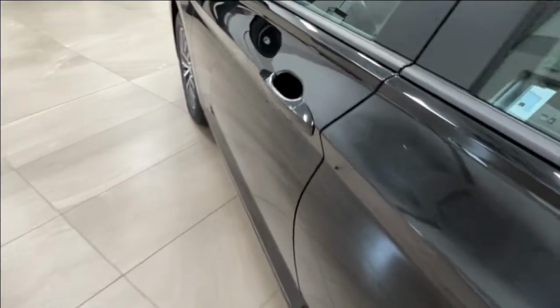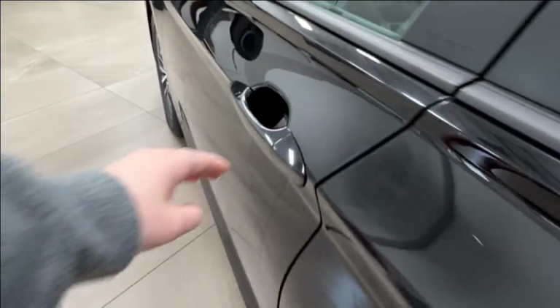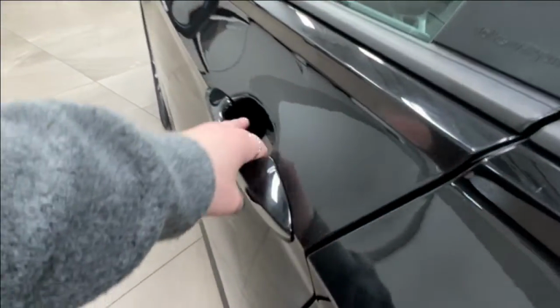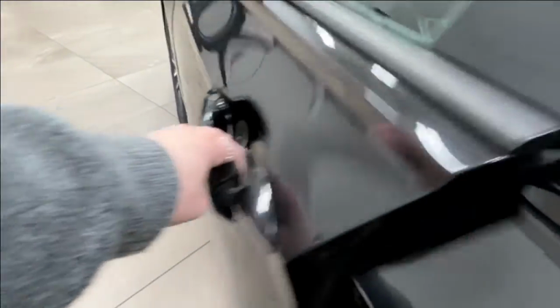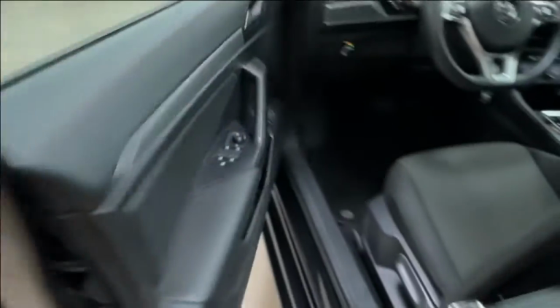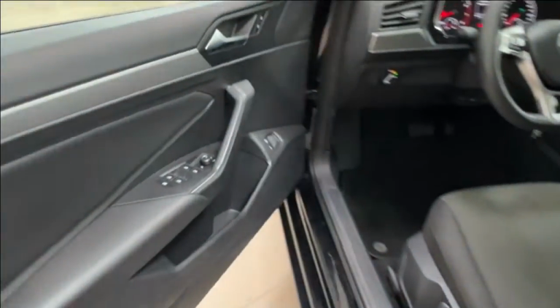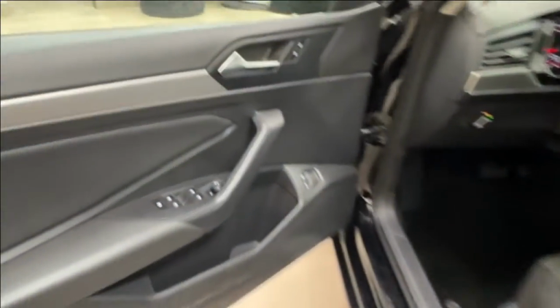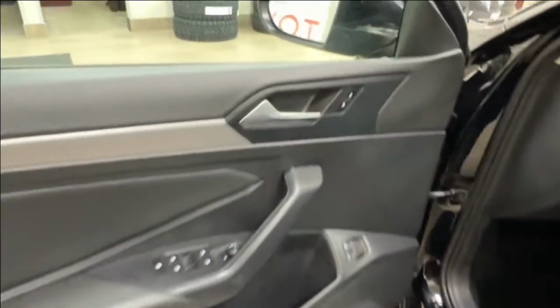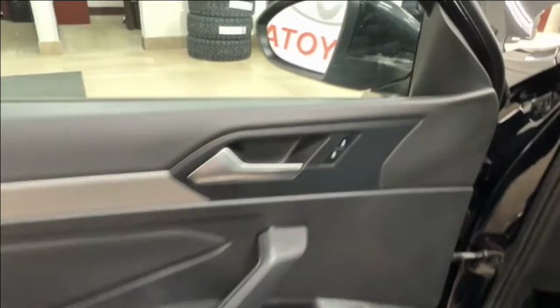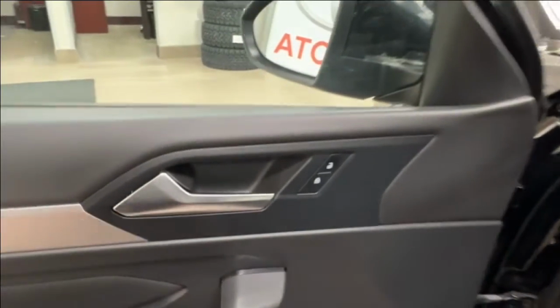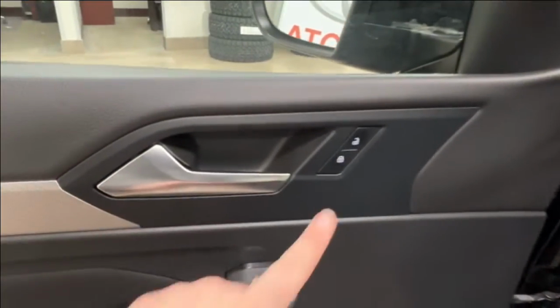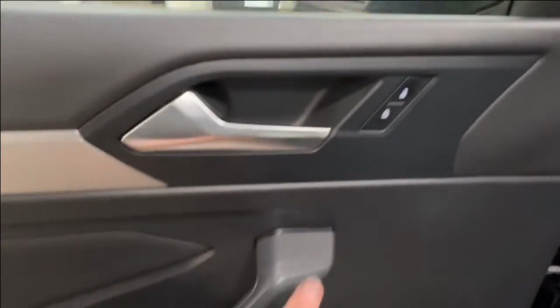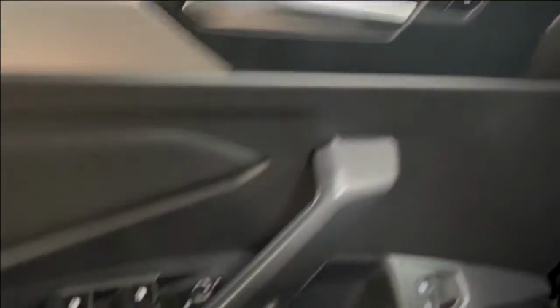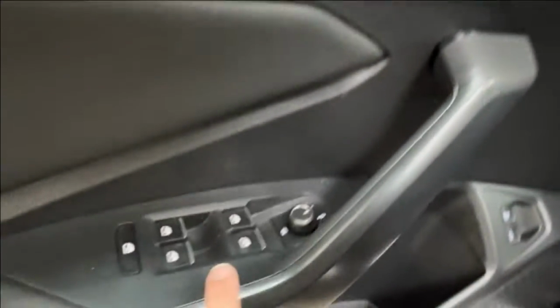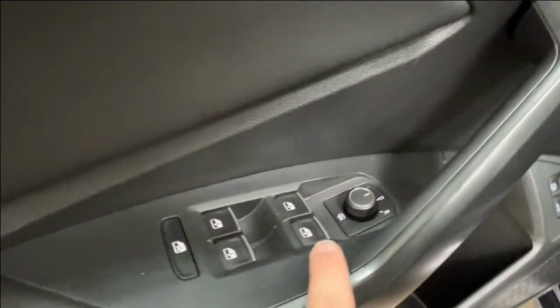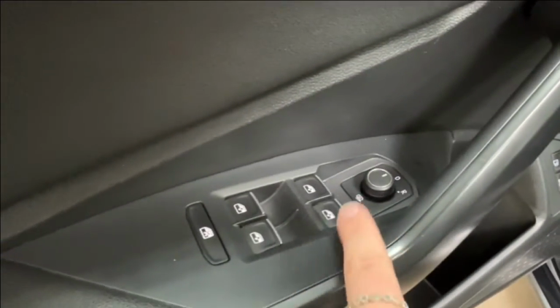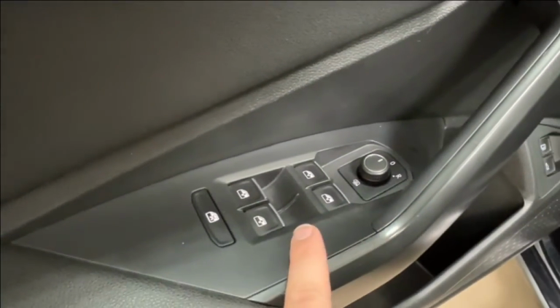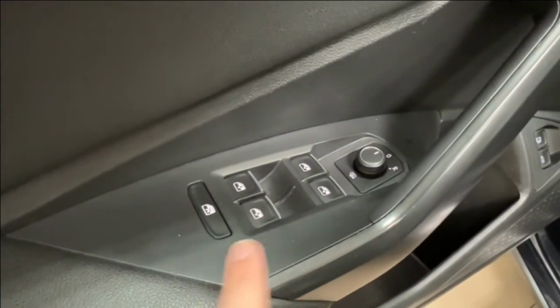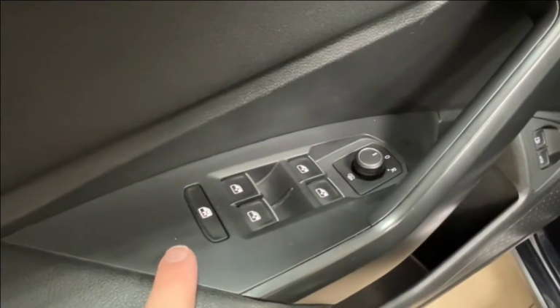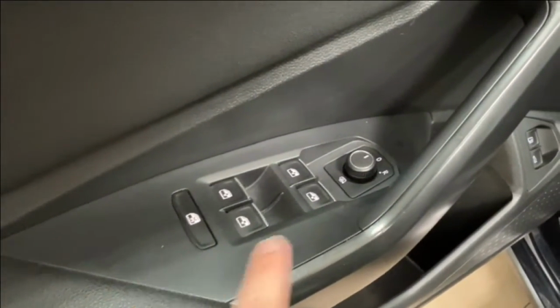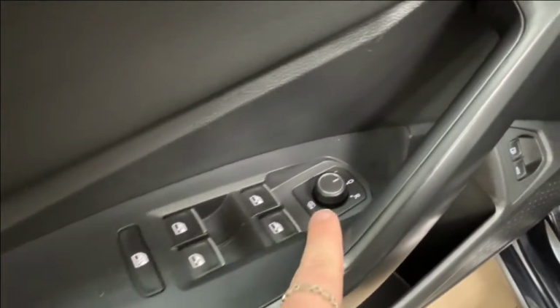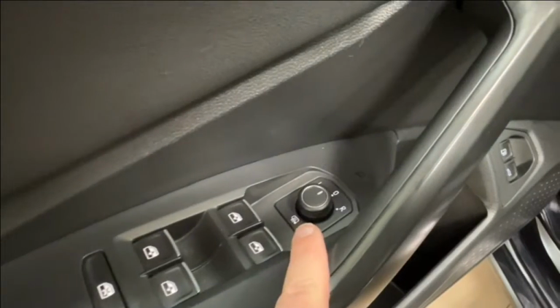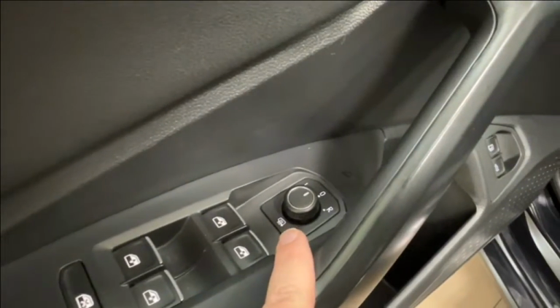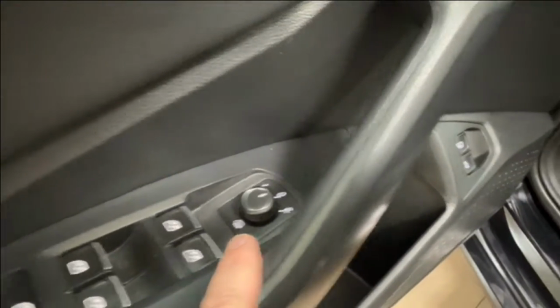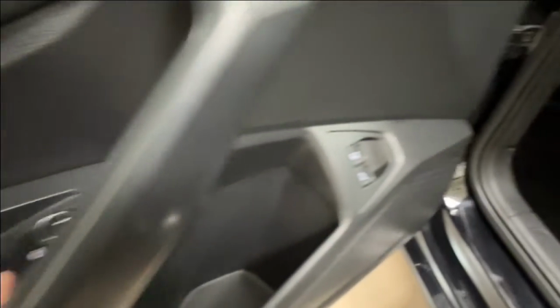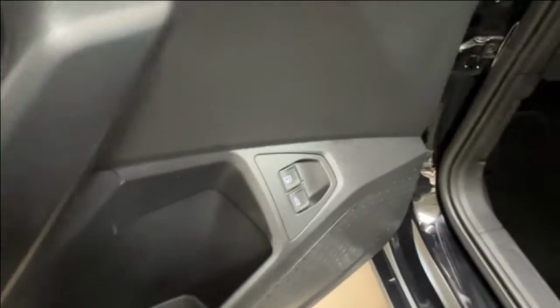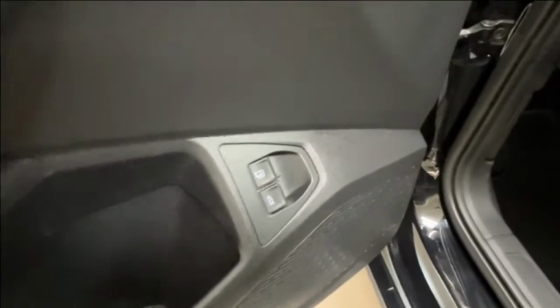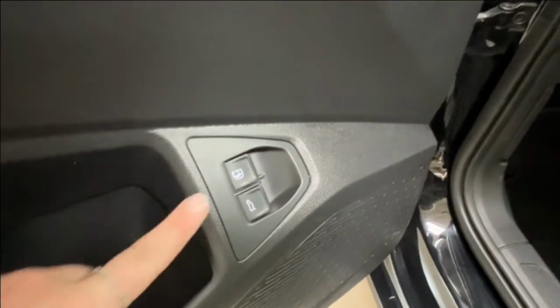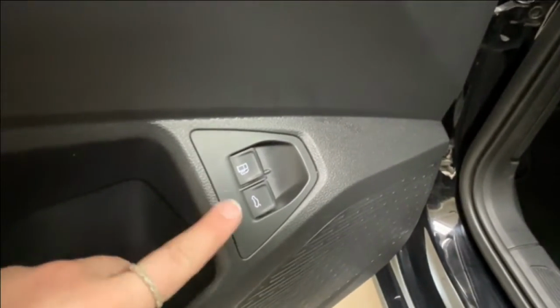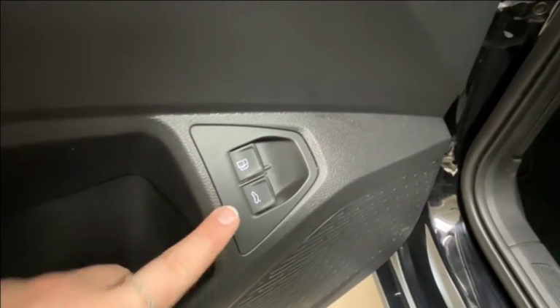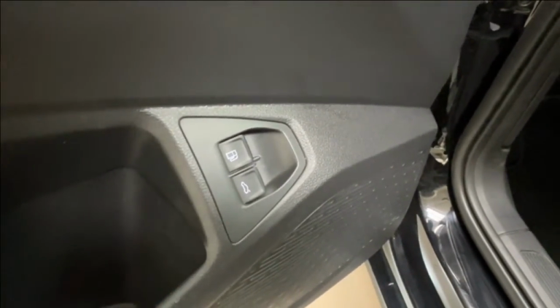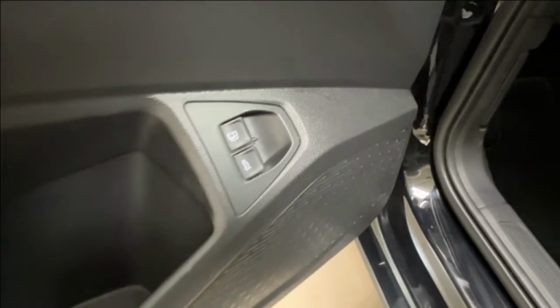Inside the driver's door, next to the handle, is your power lock button. You also have power windows for front and back, a window lock, and side mirror controls. On the door you'll also find your gas cap and trunk releases.